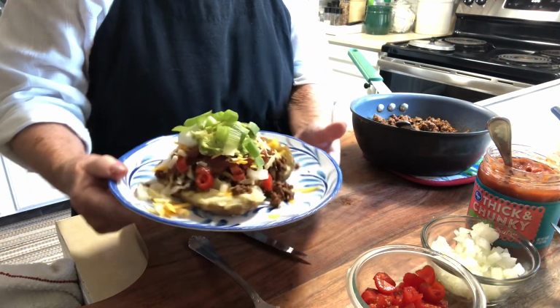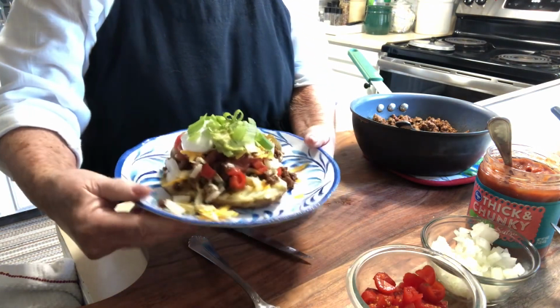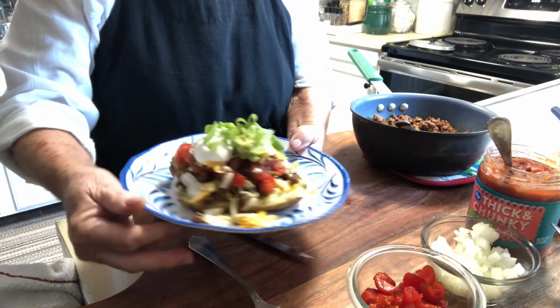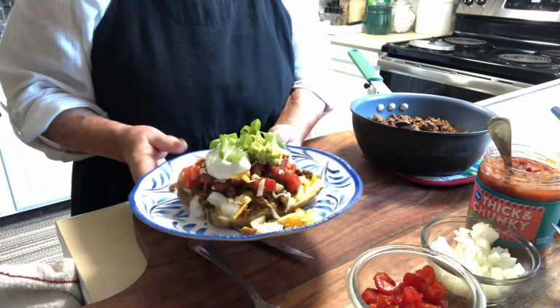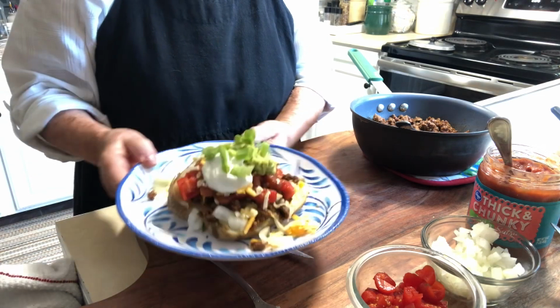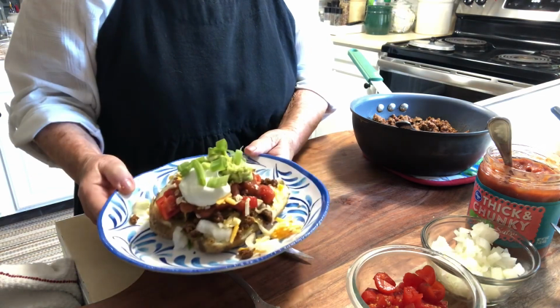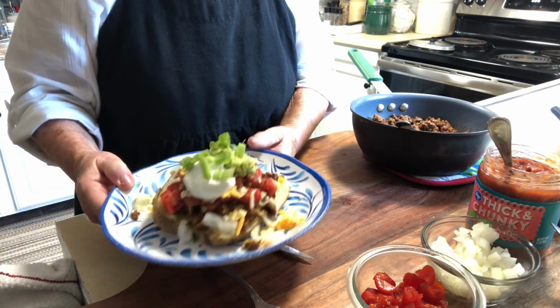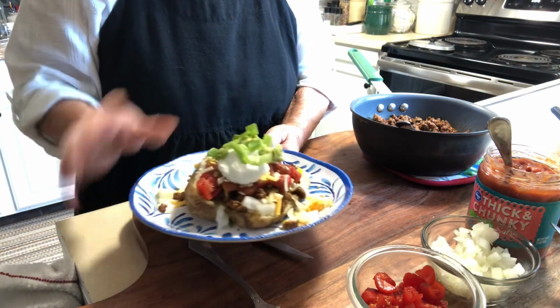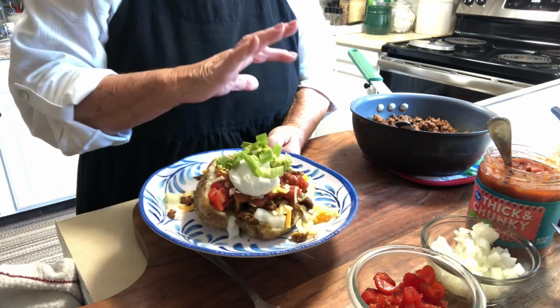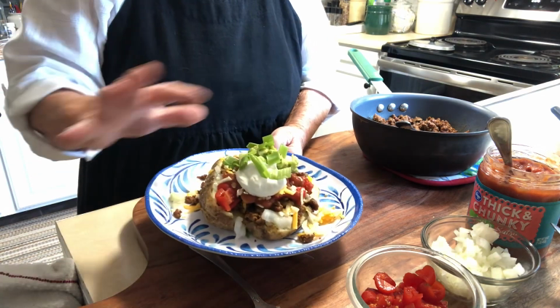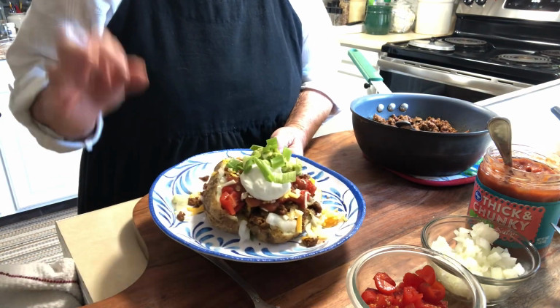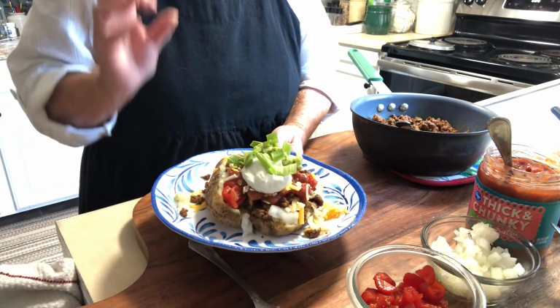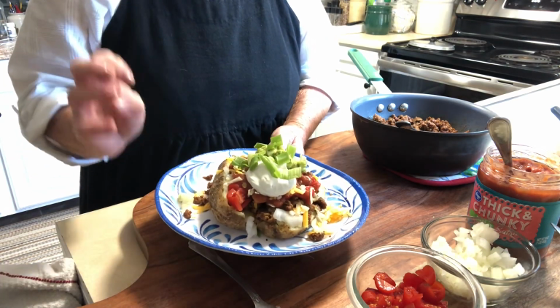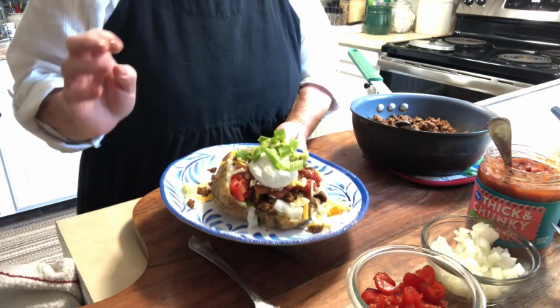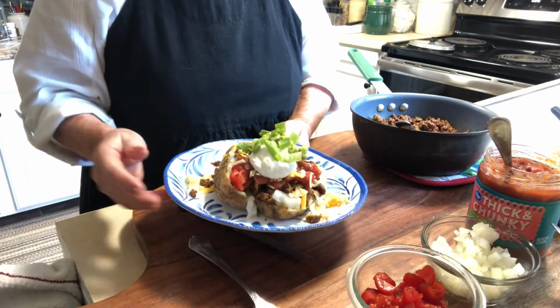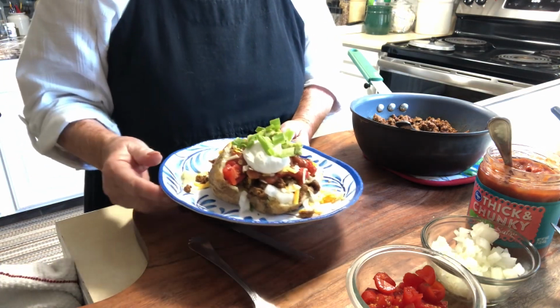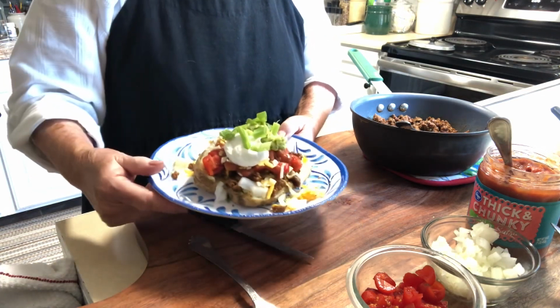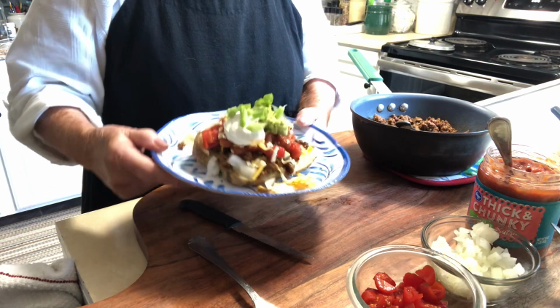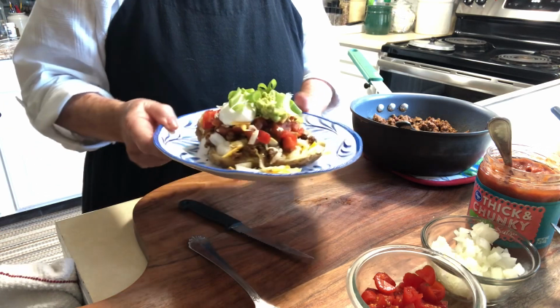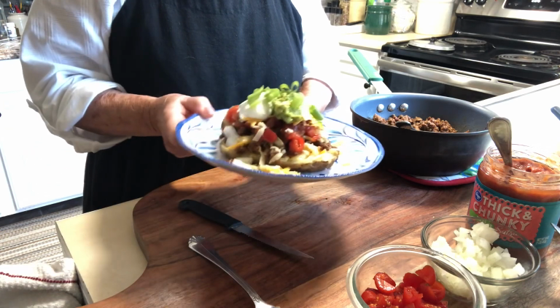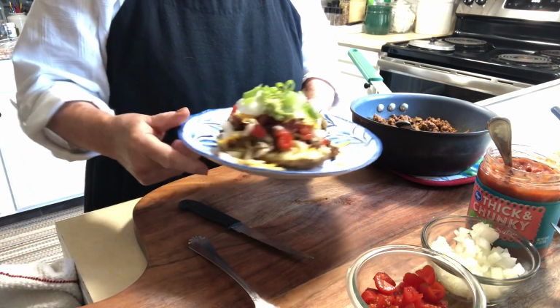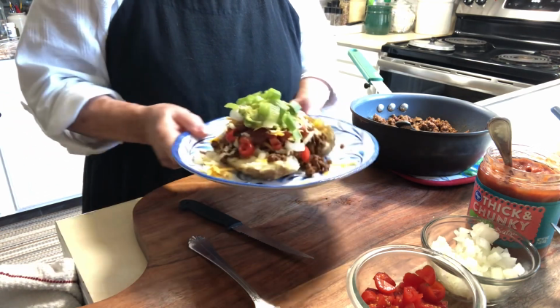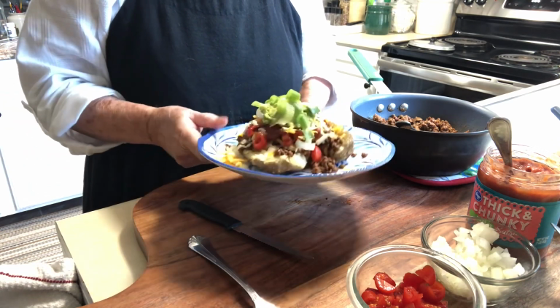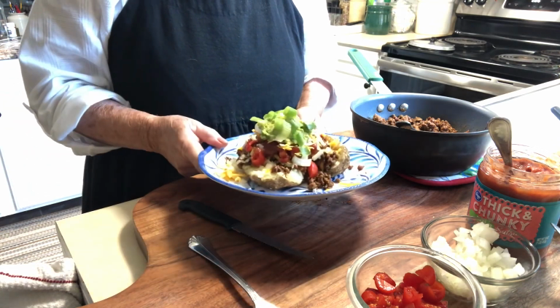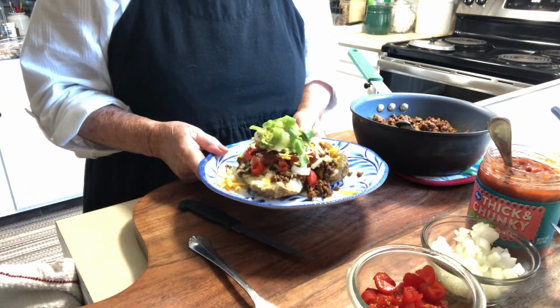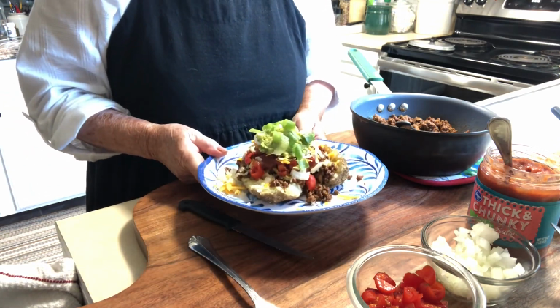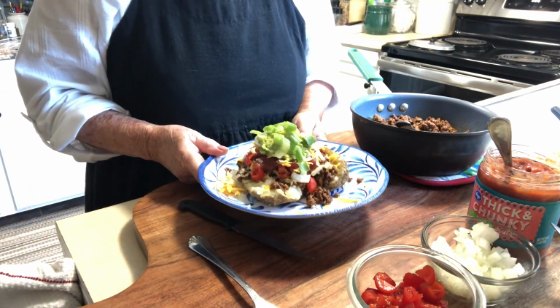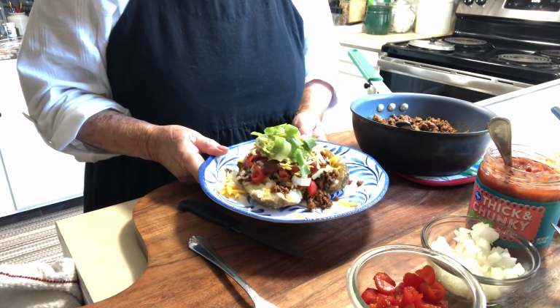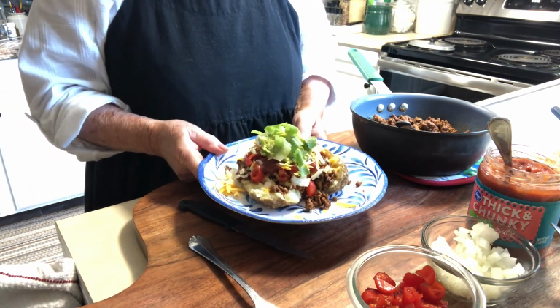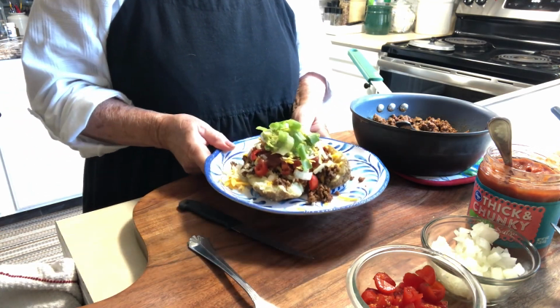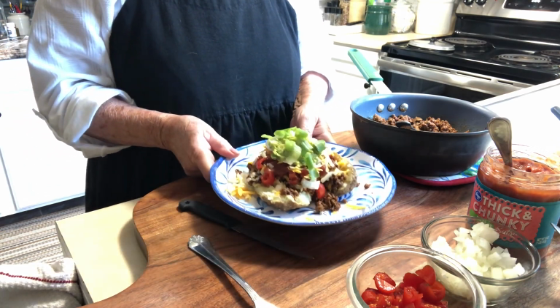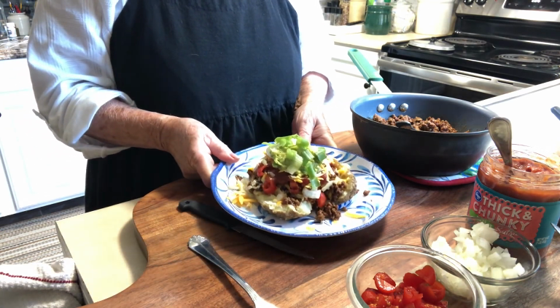I want to thank you so much for coming into my kitchen. I hope that you will try this delicious, simple meal in your home — no oven needed, so you don't have to heat up the house.